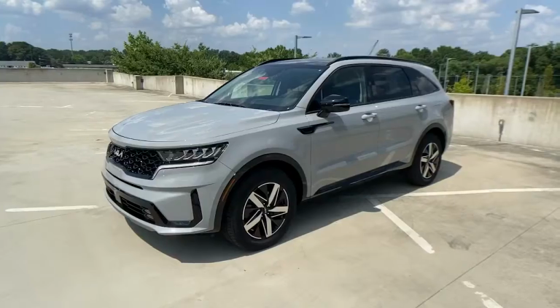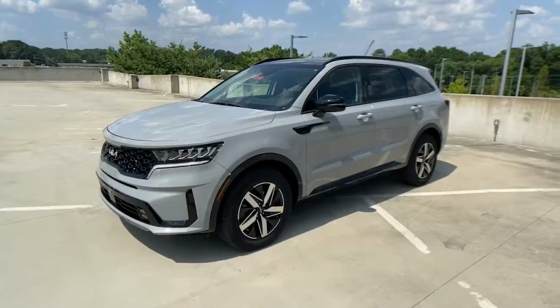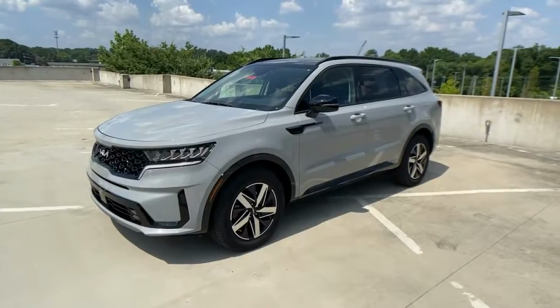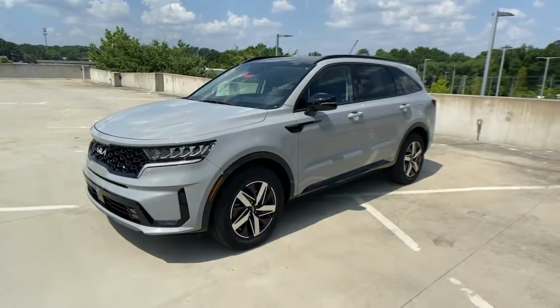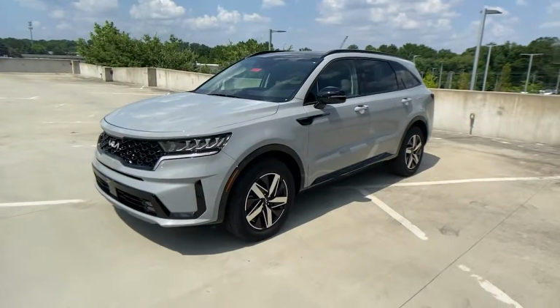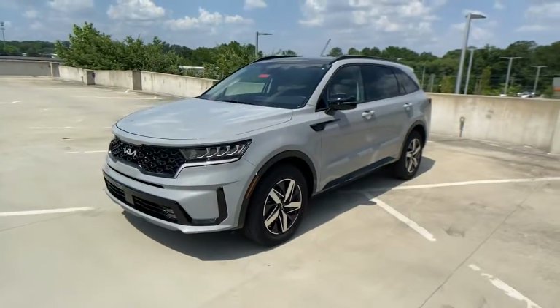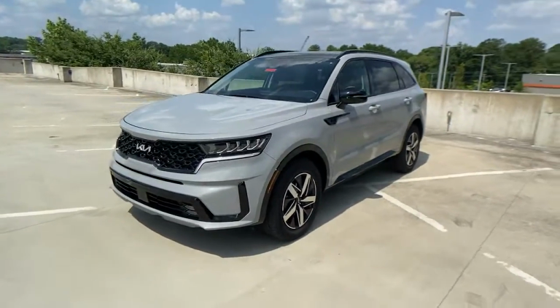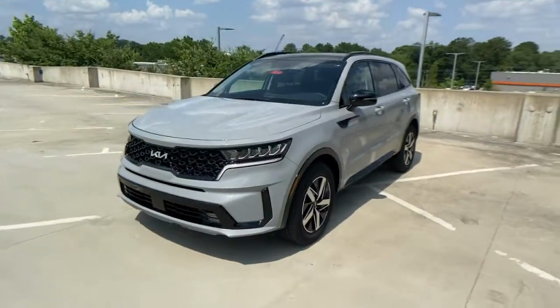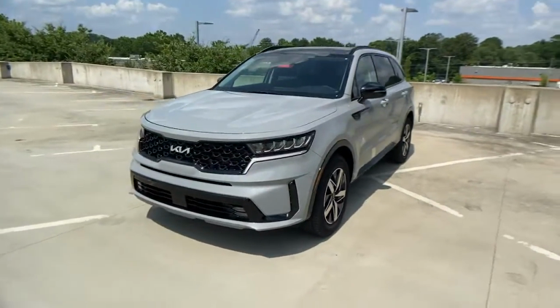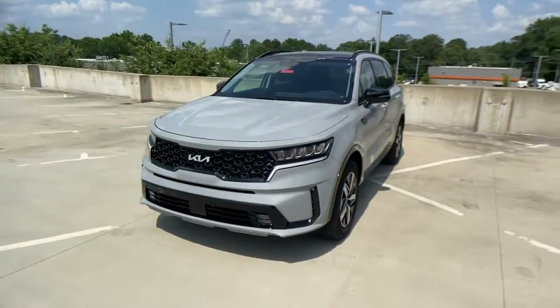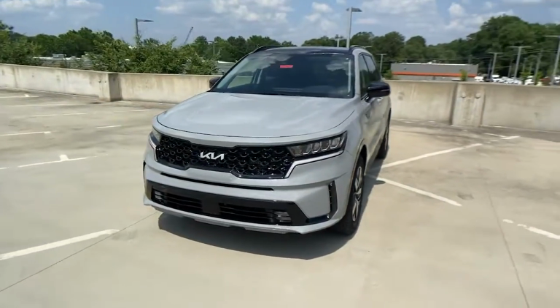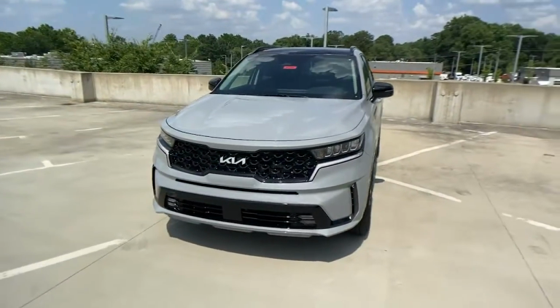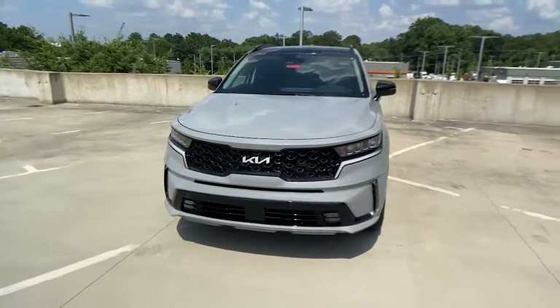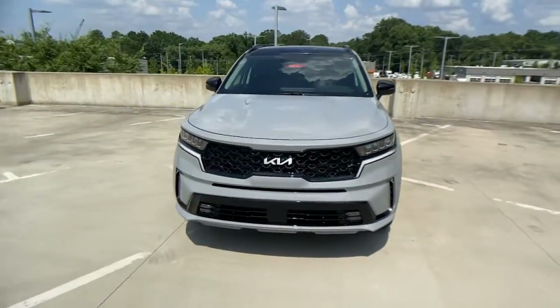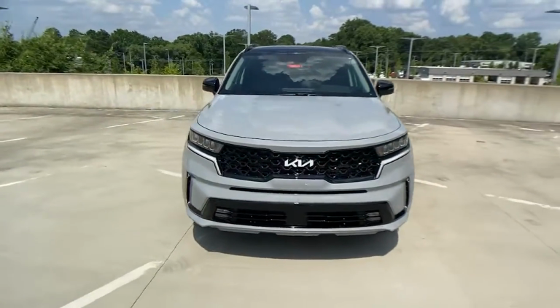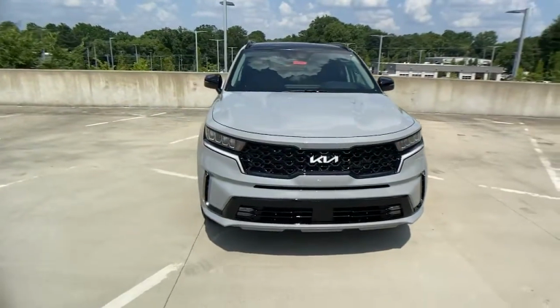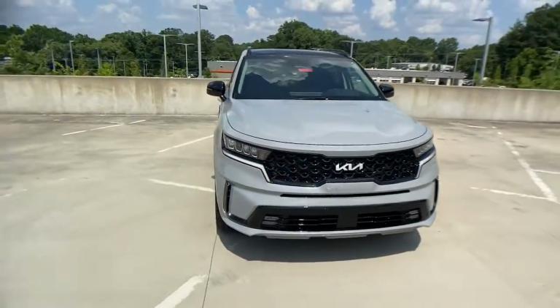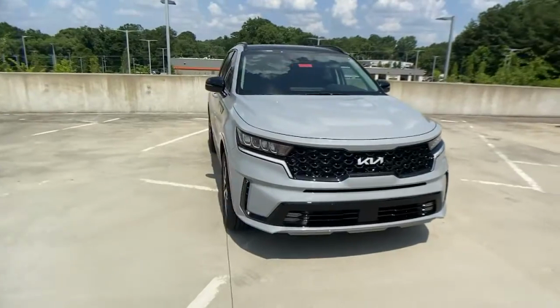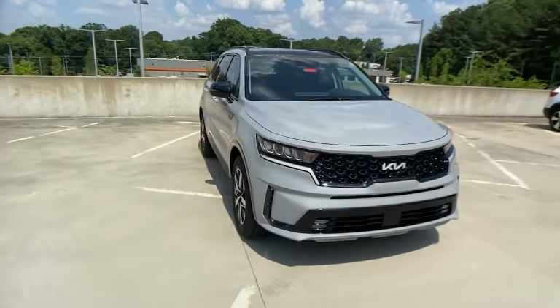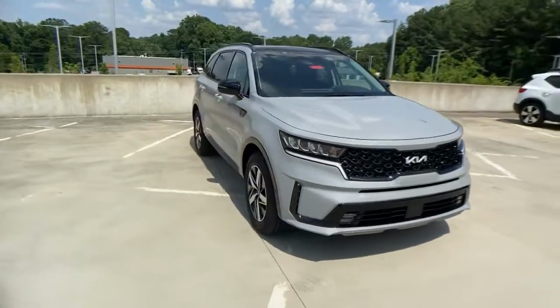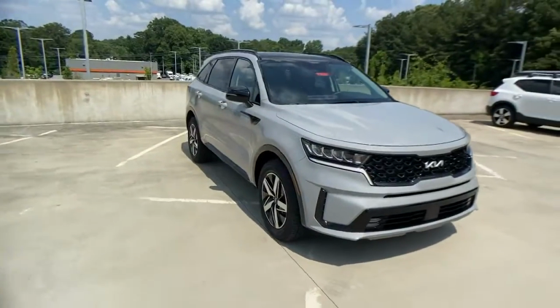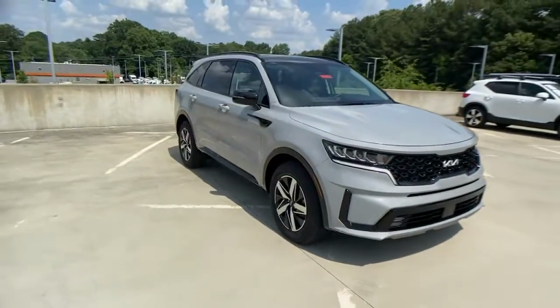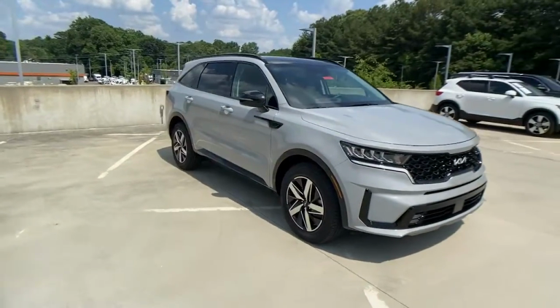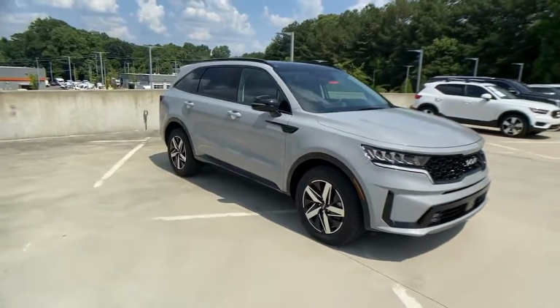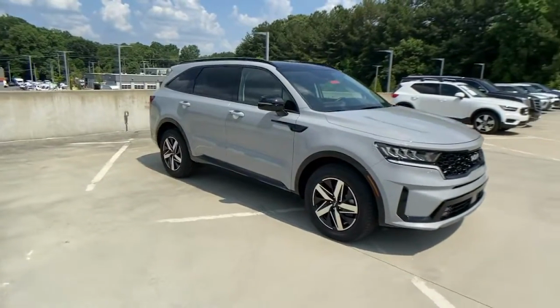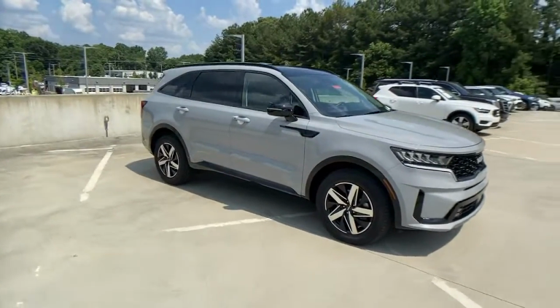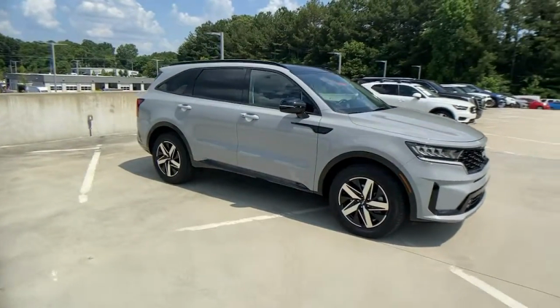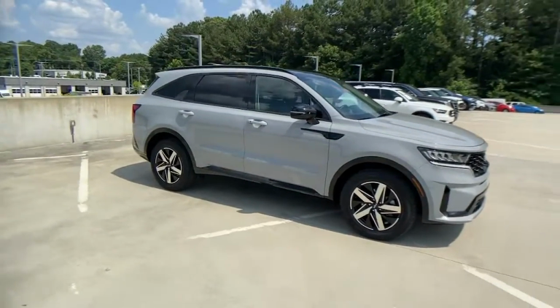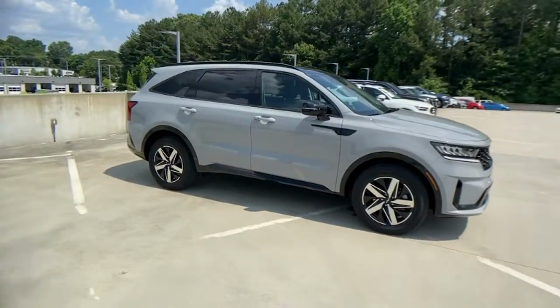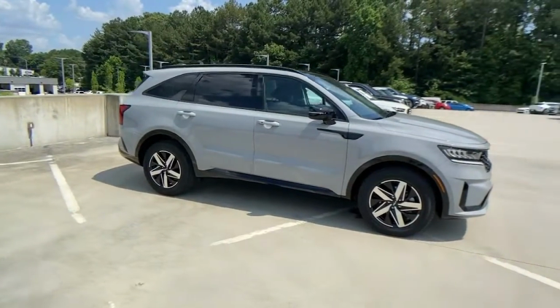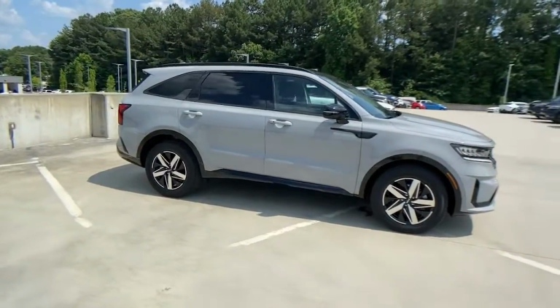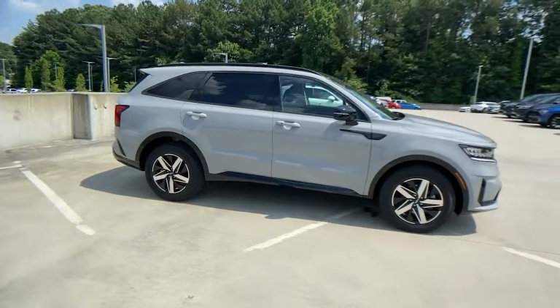Introducing the 2022 Kia Sorento. With less than 5,000 miles on the odometer, this vehicle provides excellent value.